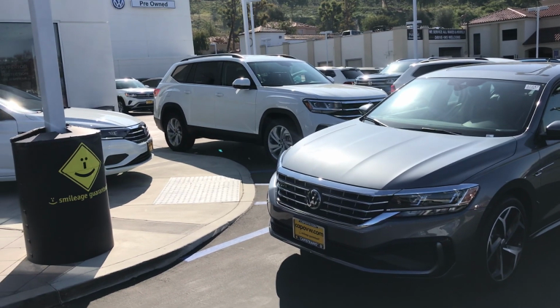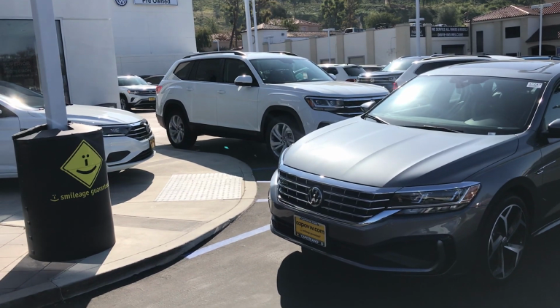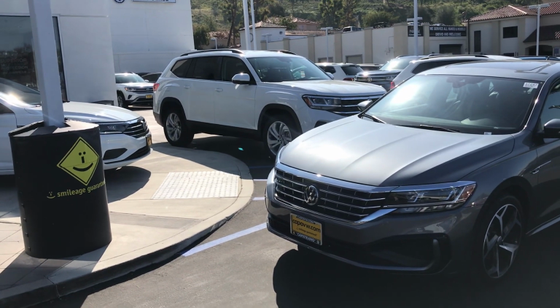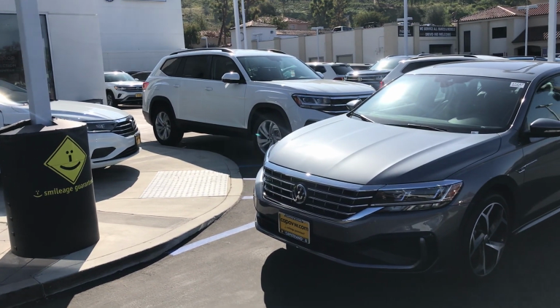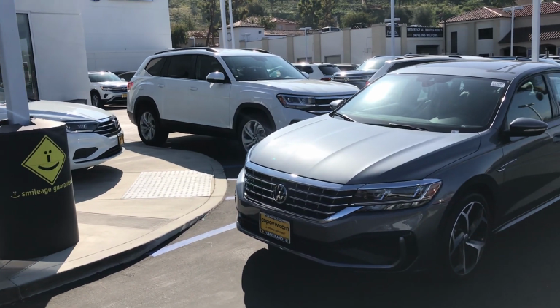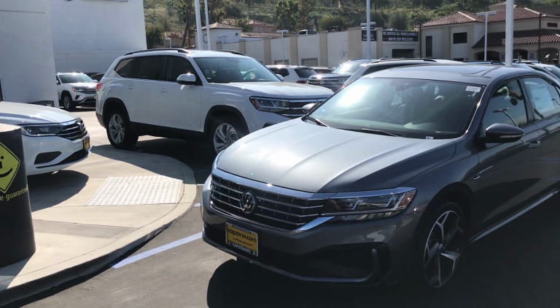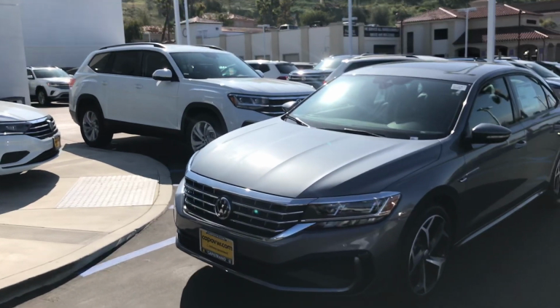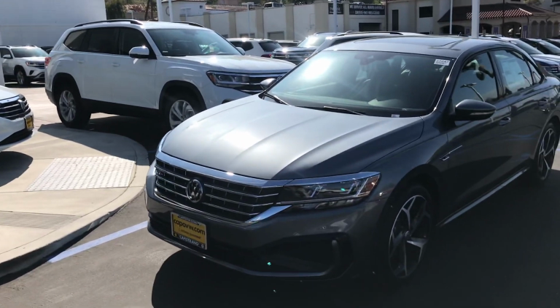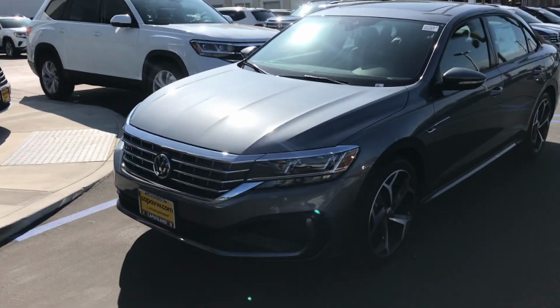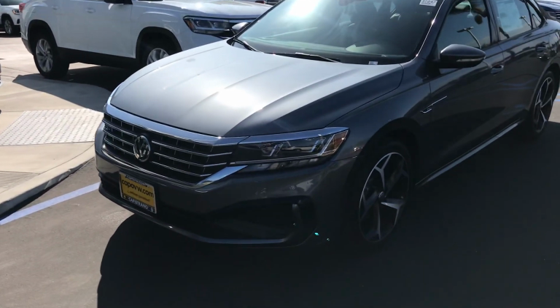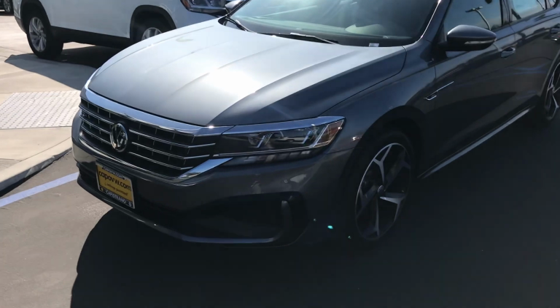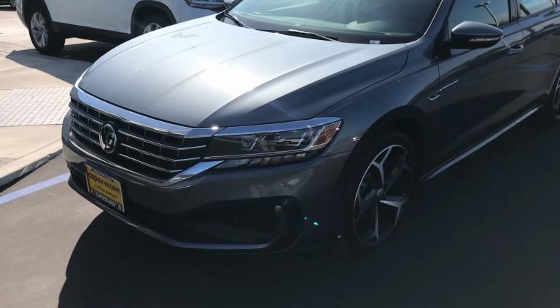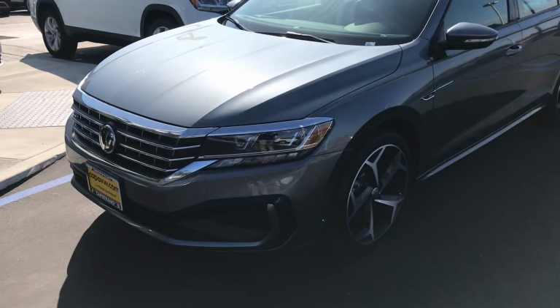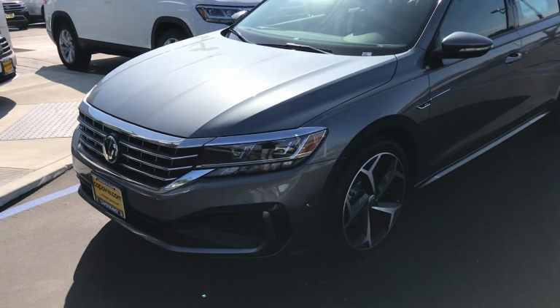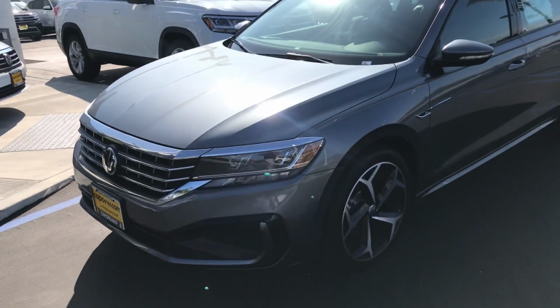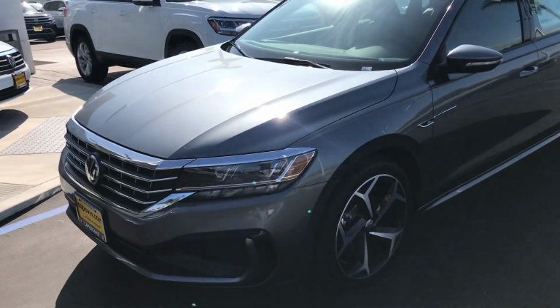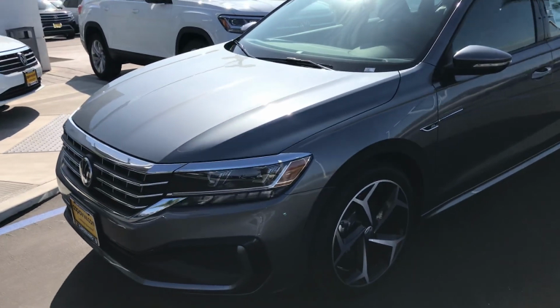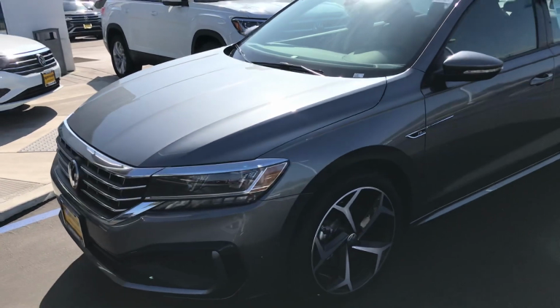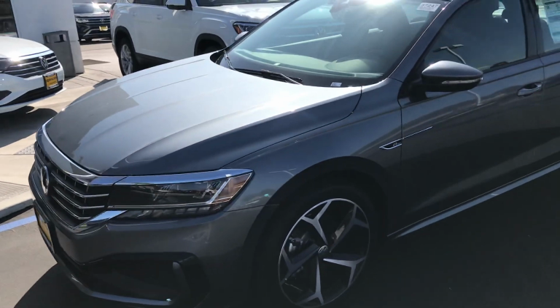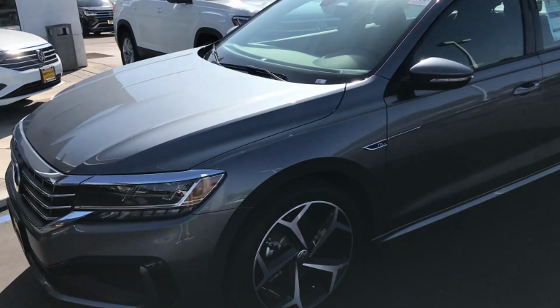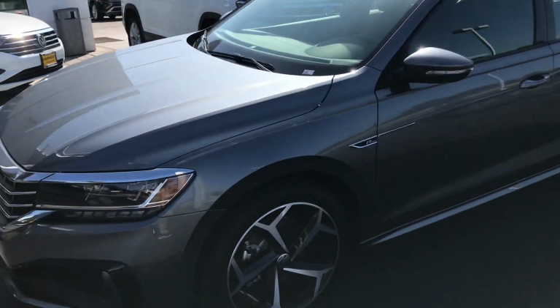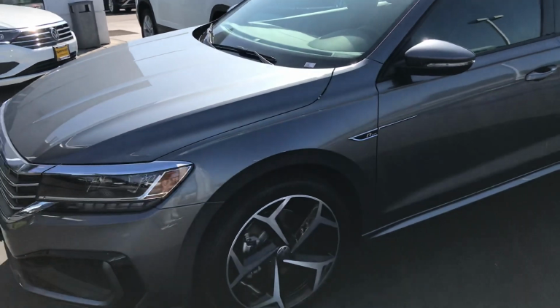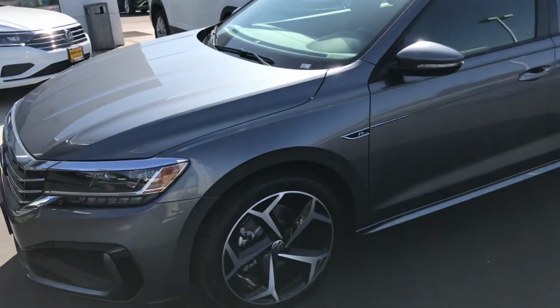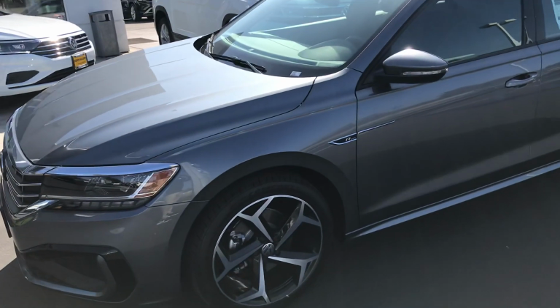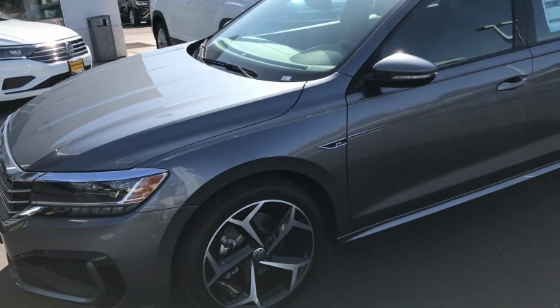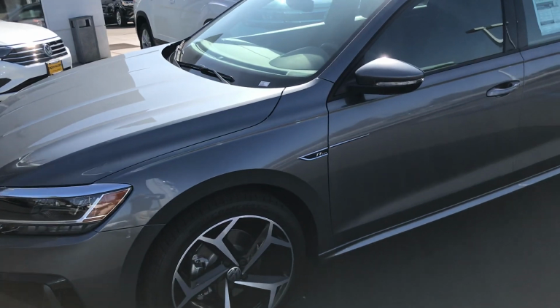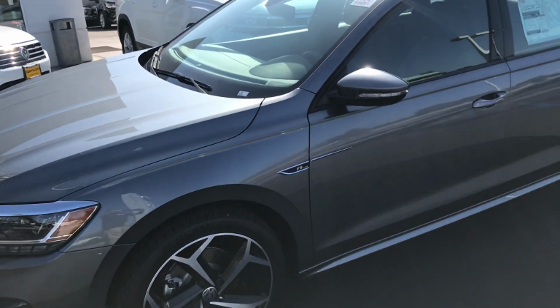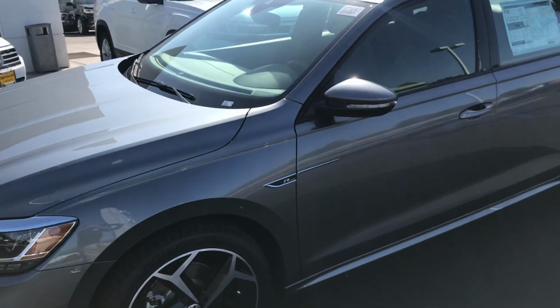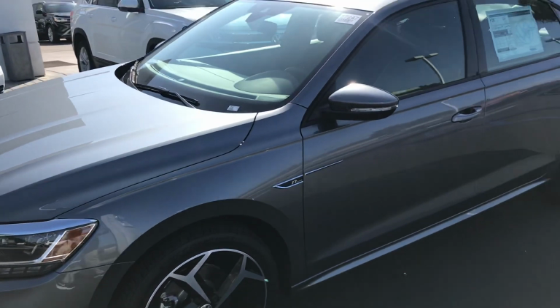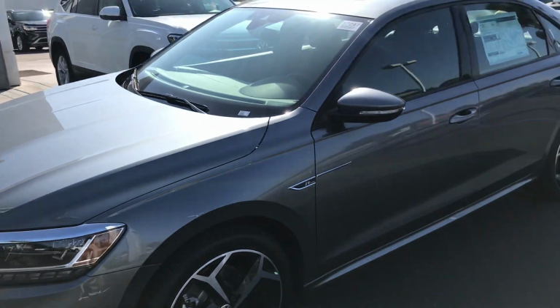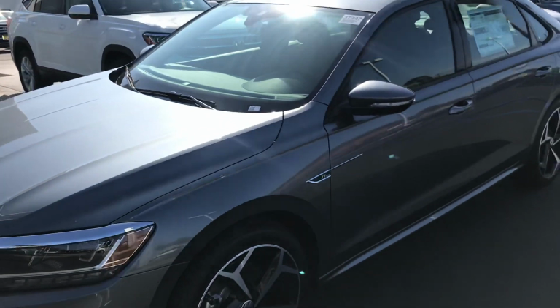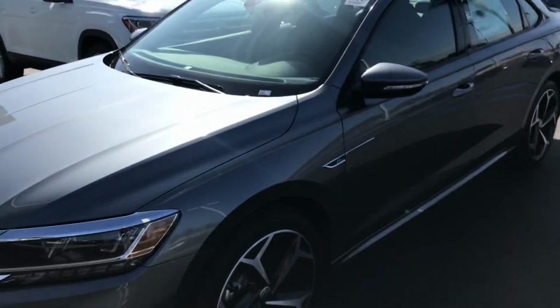Hey, good morning Mahat. This is Chuck here at Capistrano Volkswagen. Mahat, I'm following up on your inquiry on this Passat. This is the R-Line — this is one that we do have in stock. We also have an SE model.